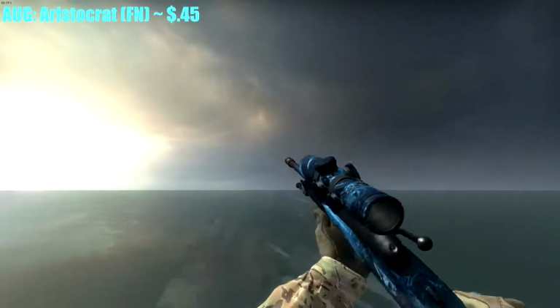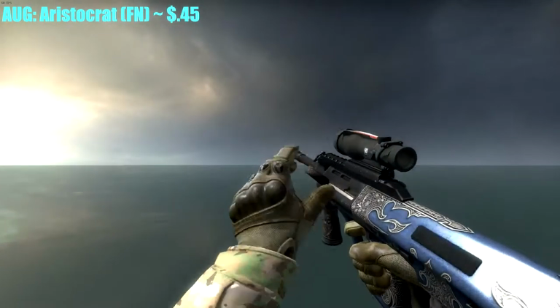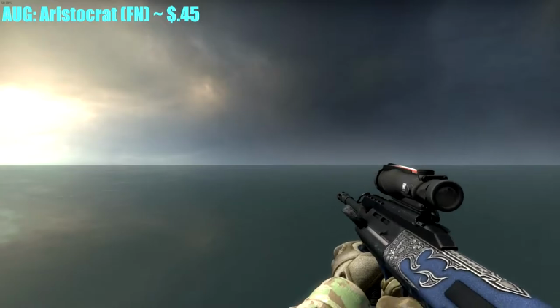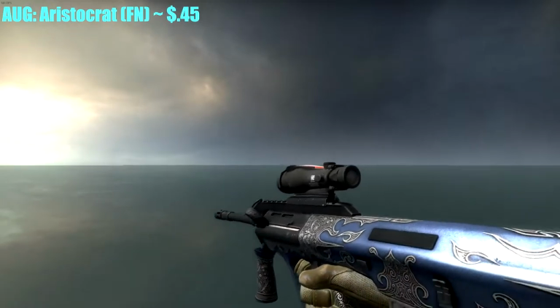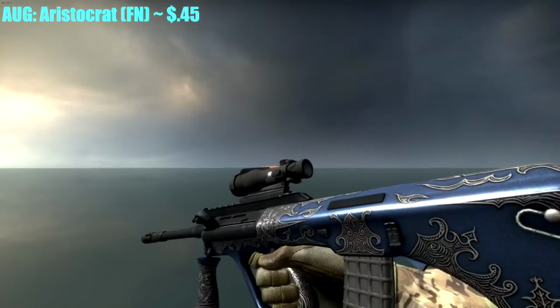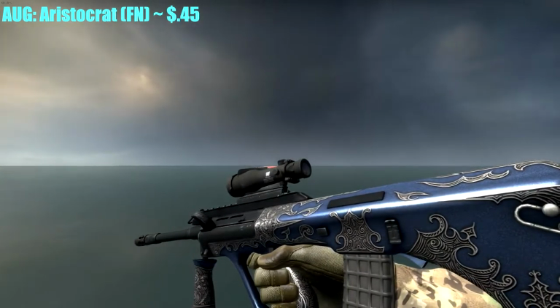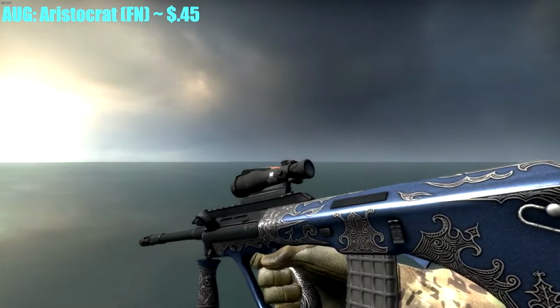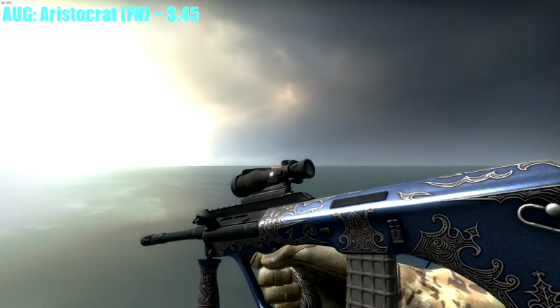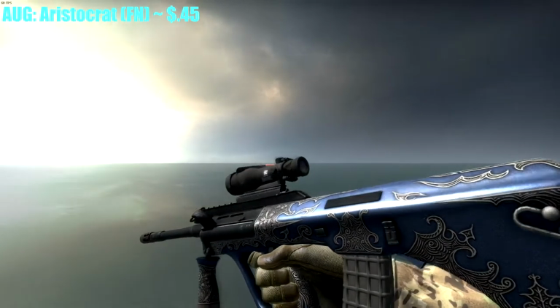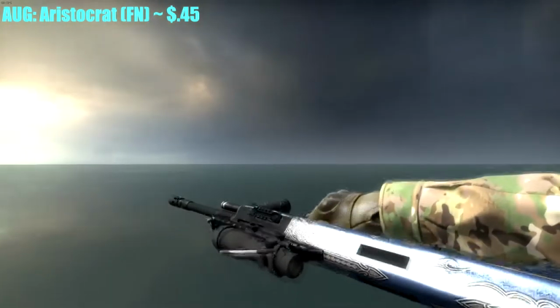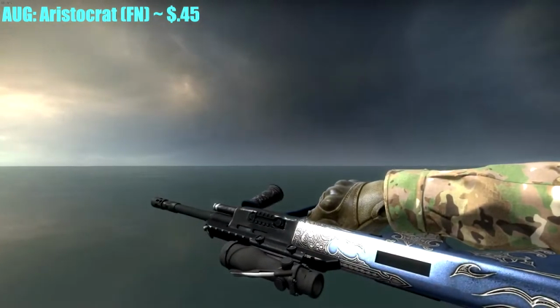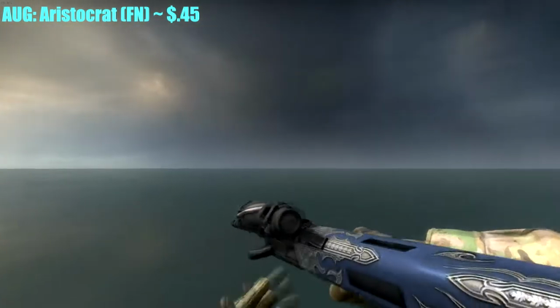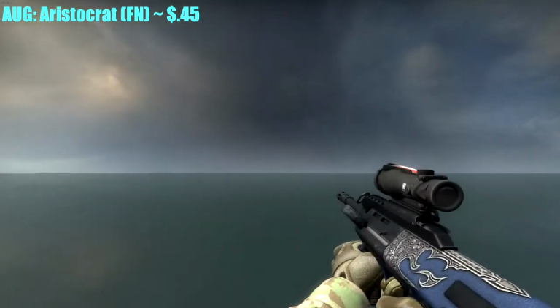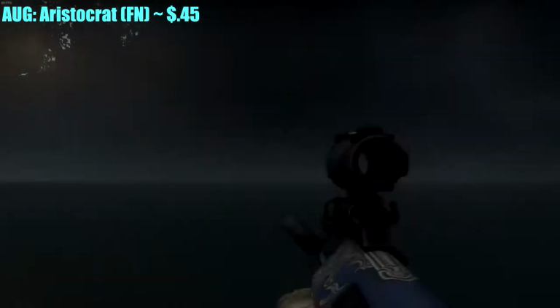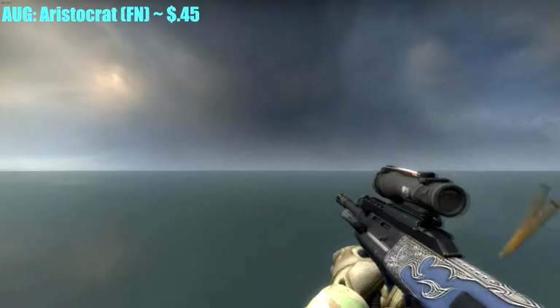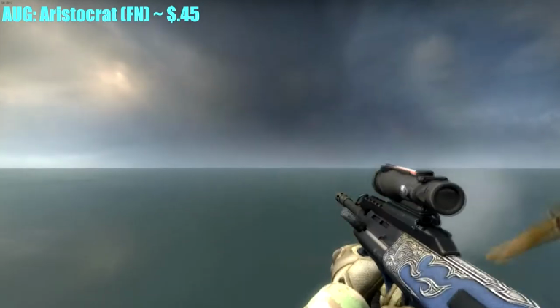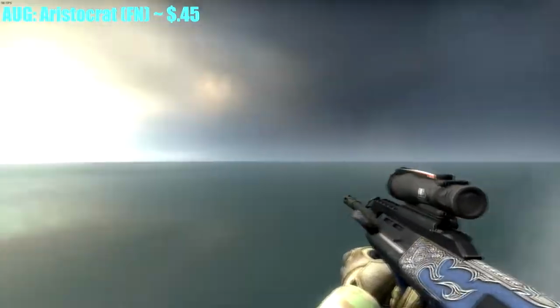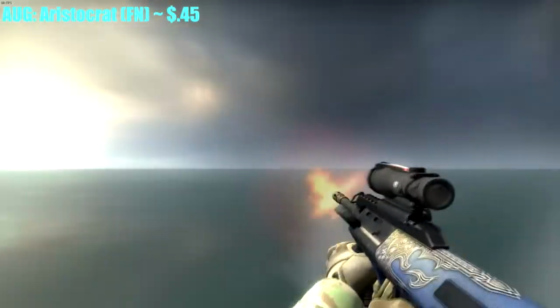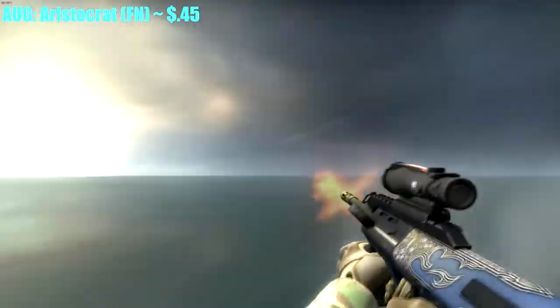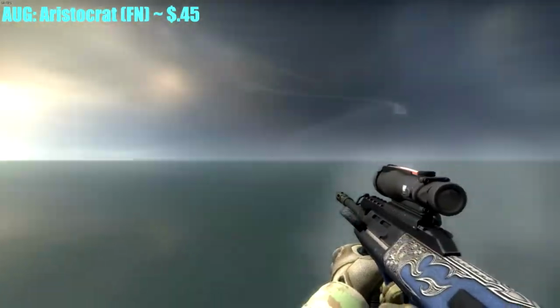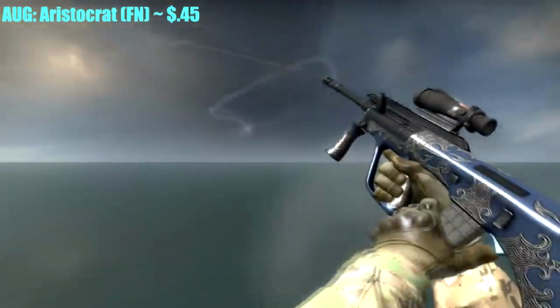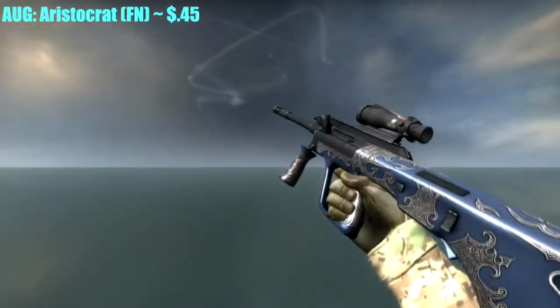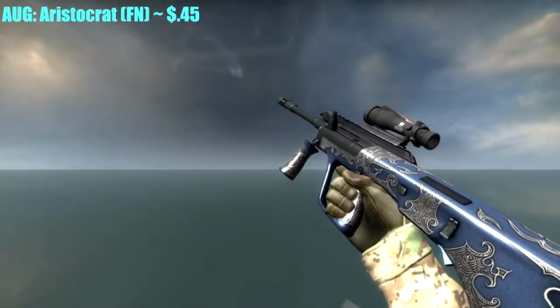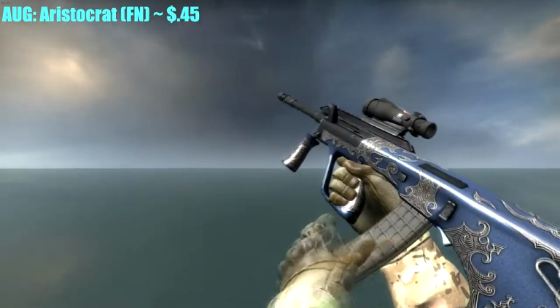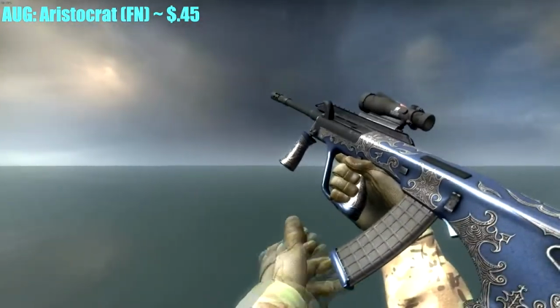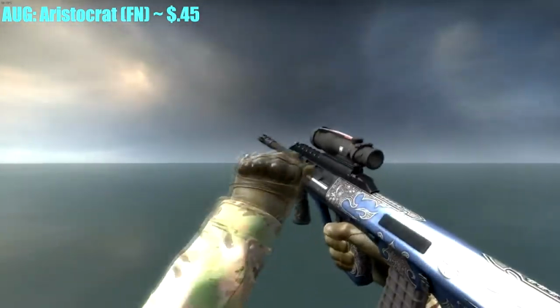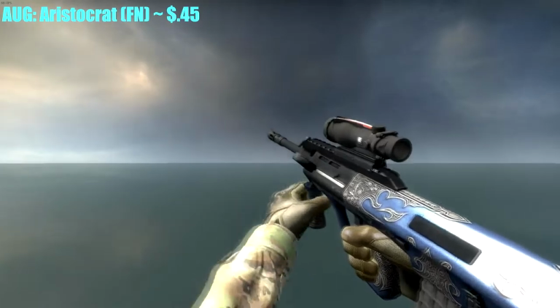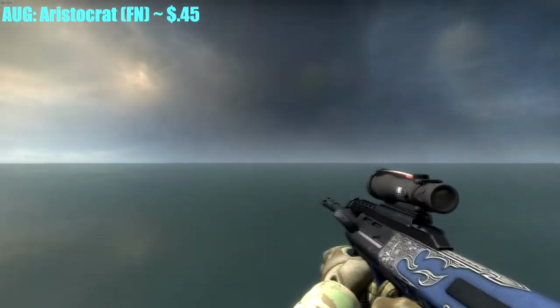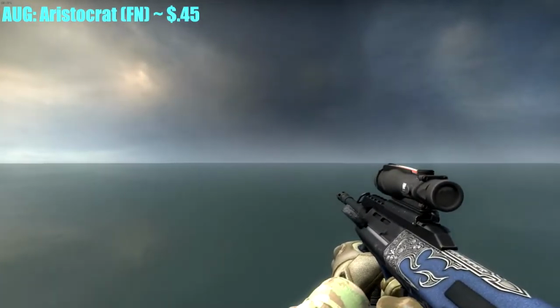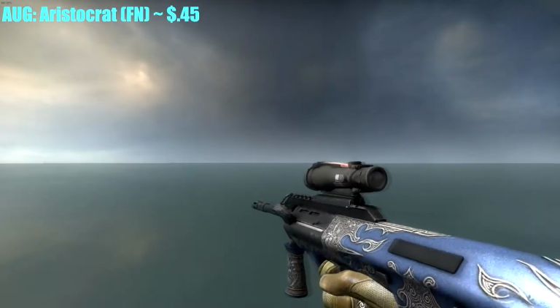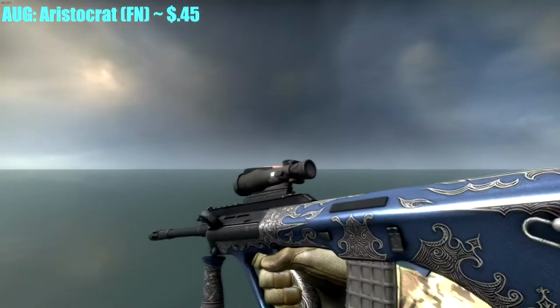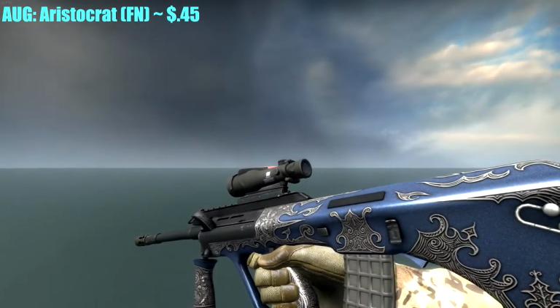For the AUG, I got the Aristocrat, Factory New, for $0.45. It has a Victorian-looking style to it — I don't know exactly how to explain it. If you look around you might find some stickers for it, but I simply picked it up because I thought it looked cool right away.